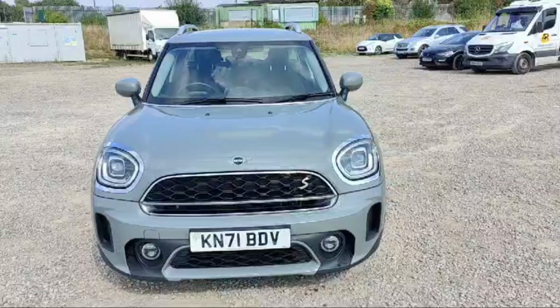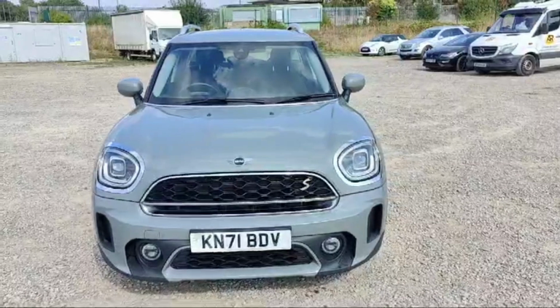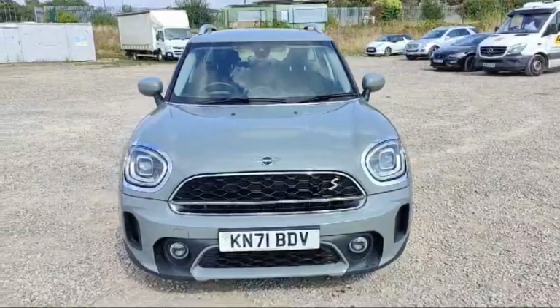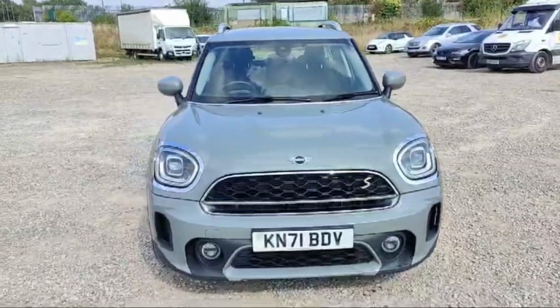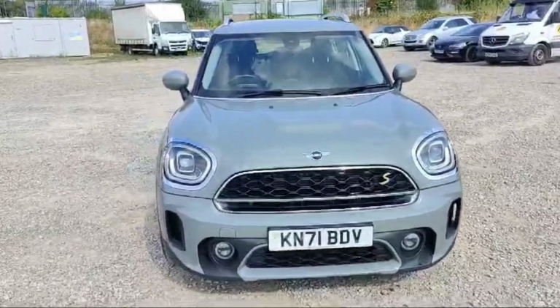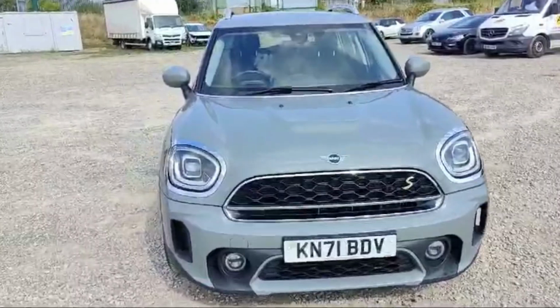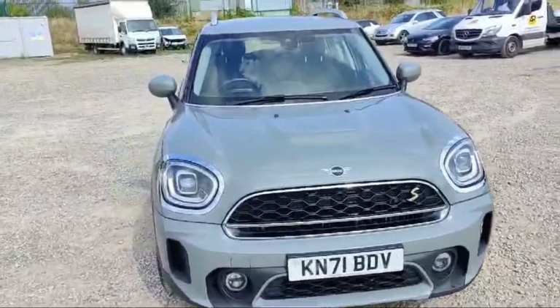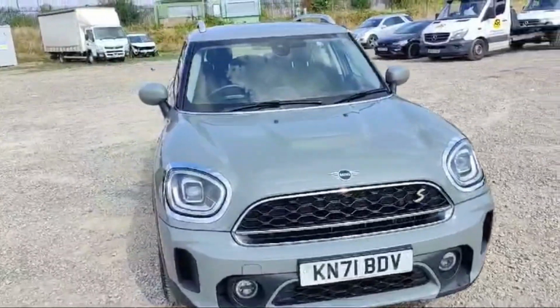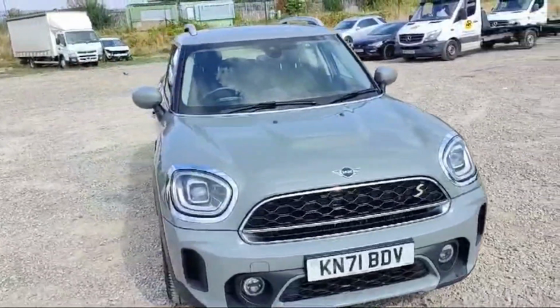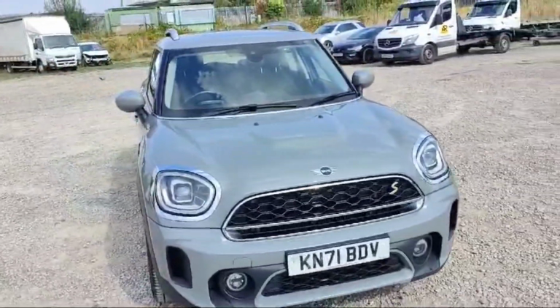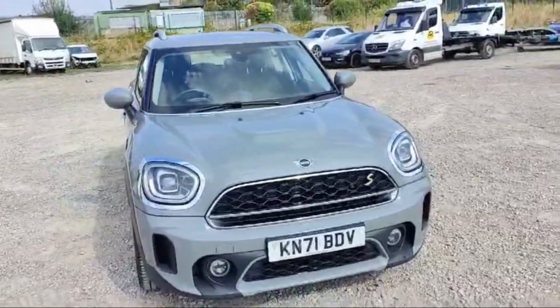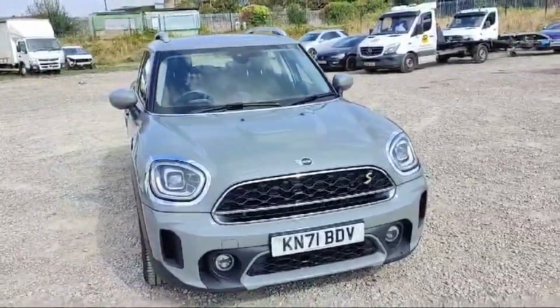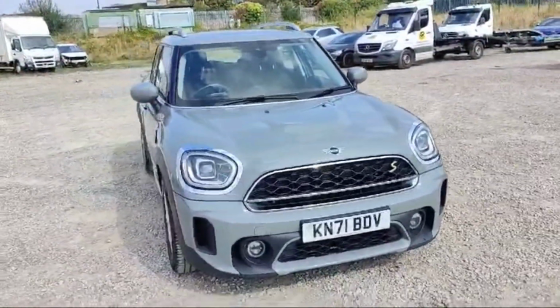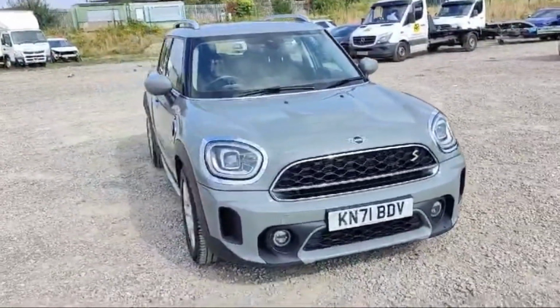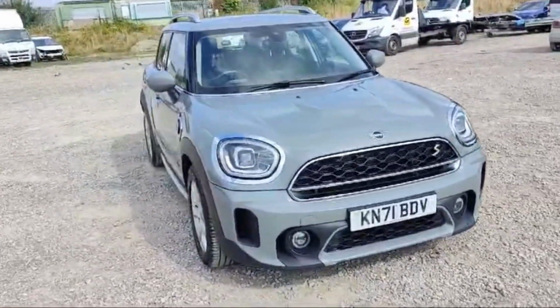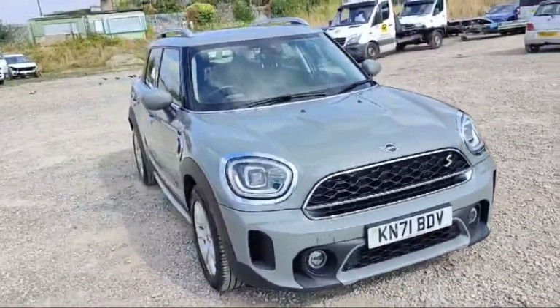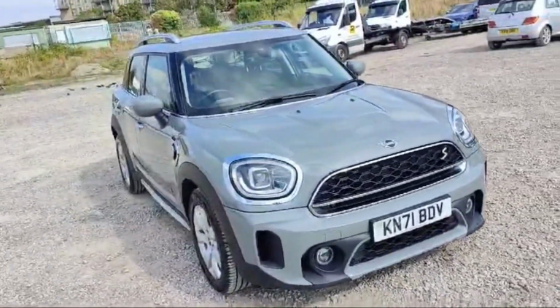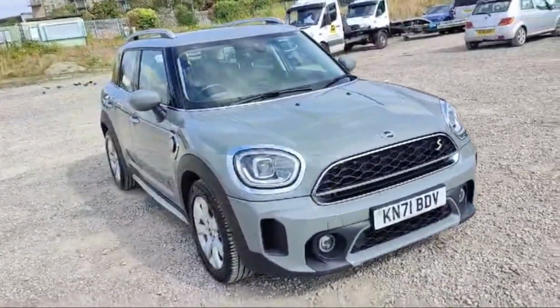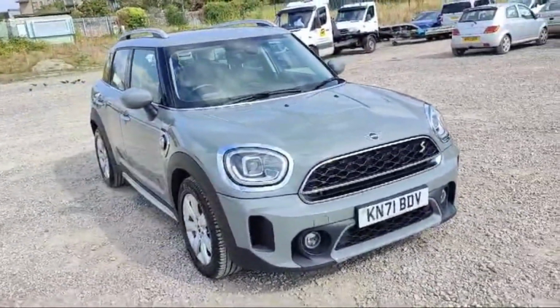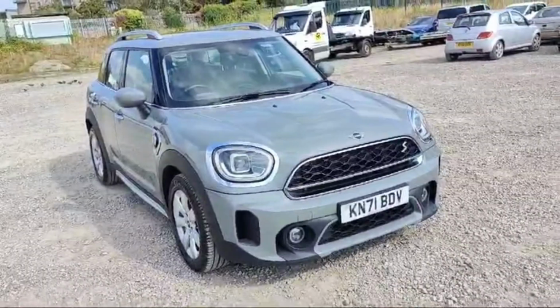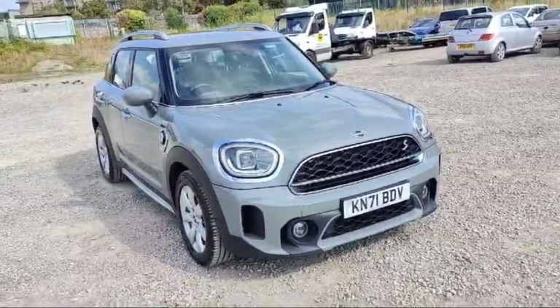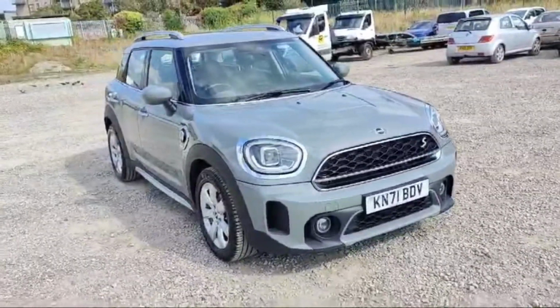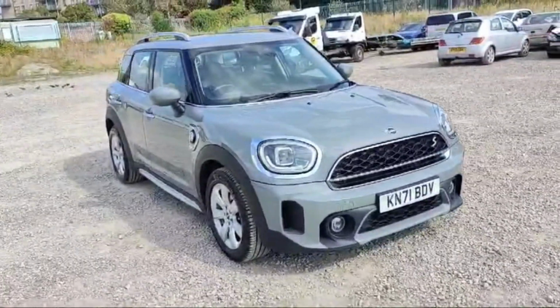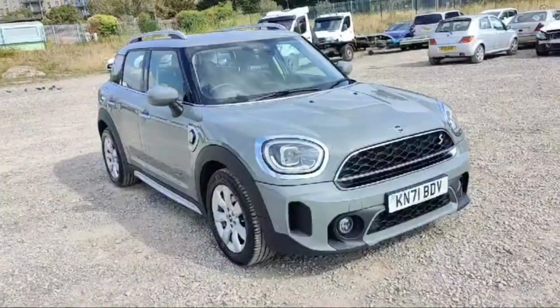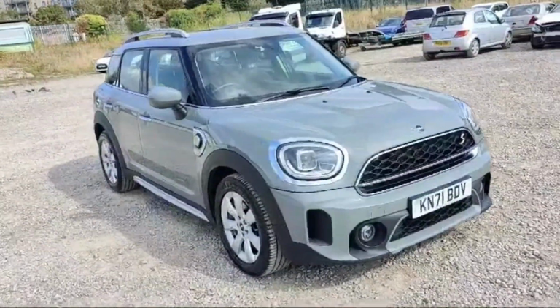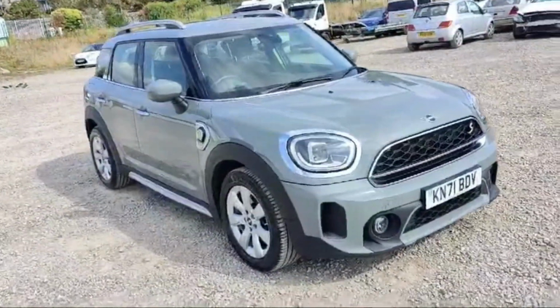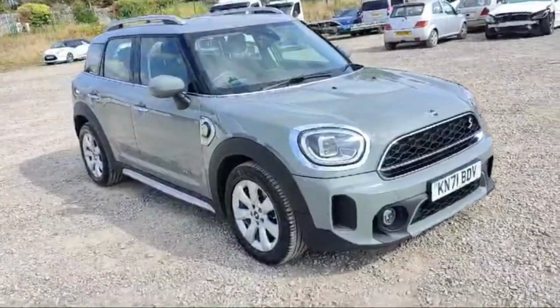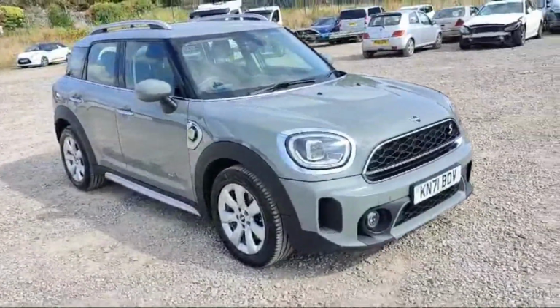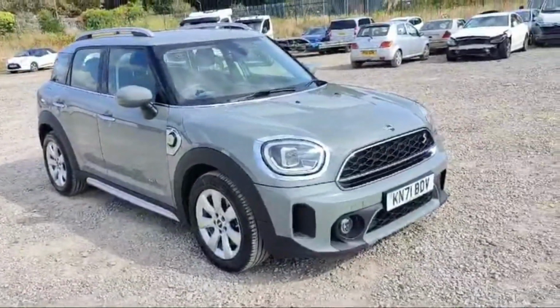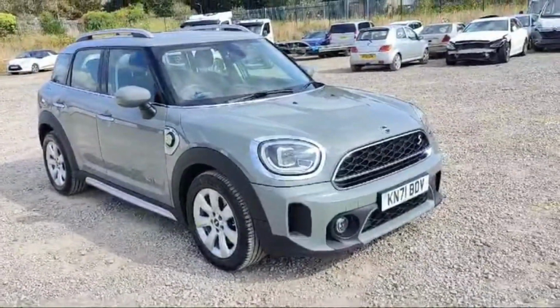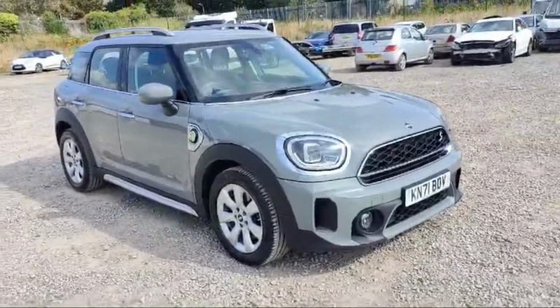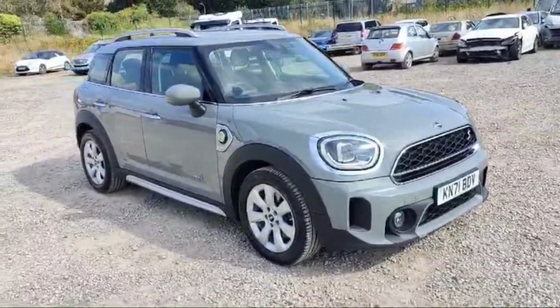Welcome guys, this is the Mini Countryman 1.5 petrol plug-in hybrid, 2021 registration year, gray in color. It is looking beautiful — no scratches or dents at all, condition is fine.